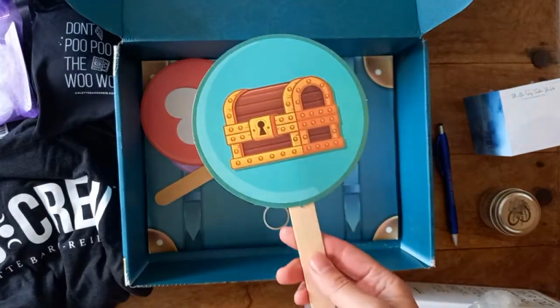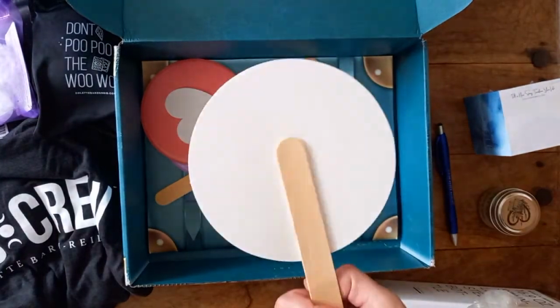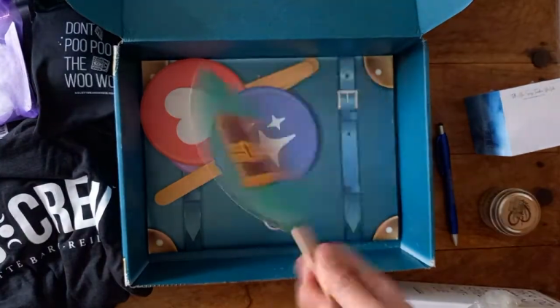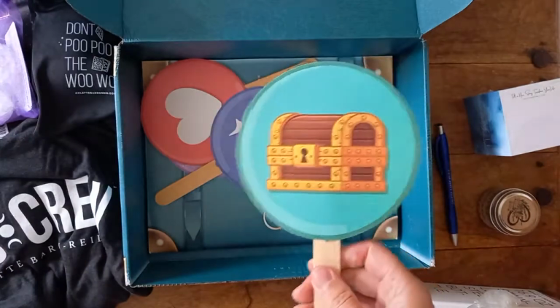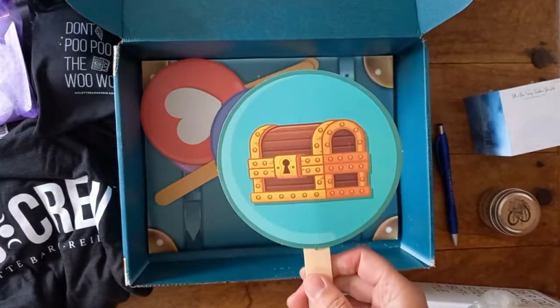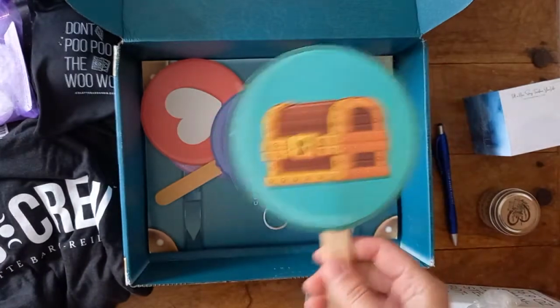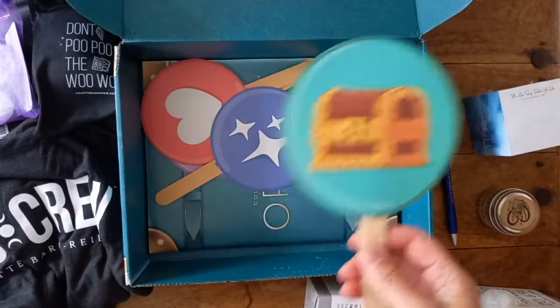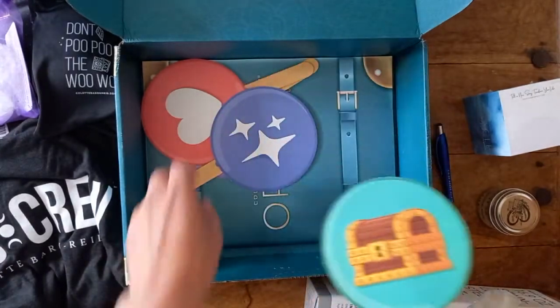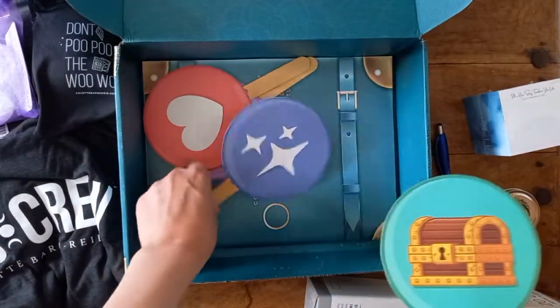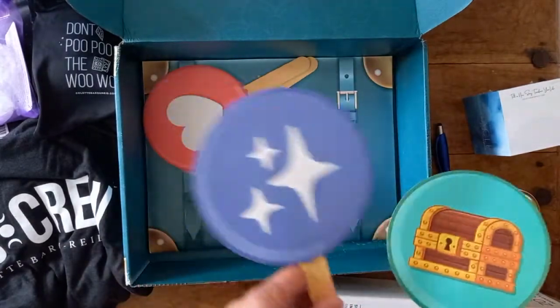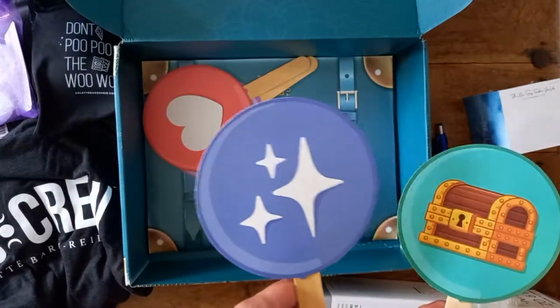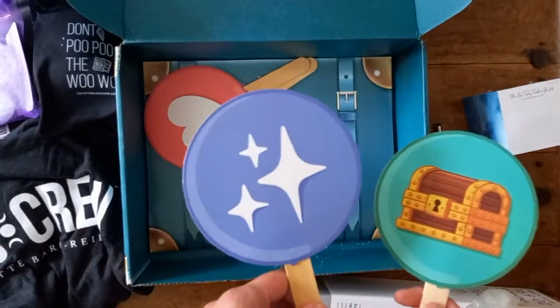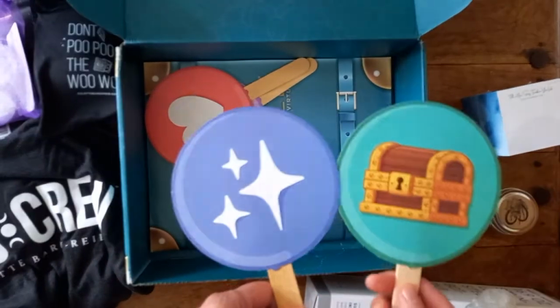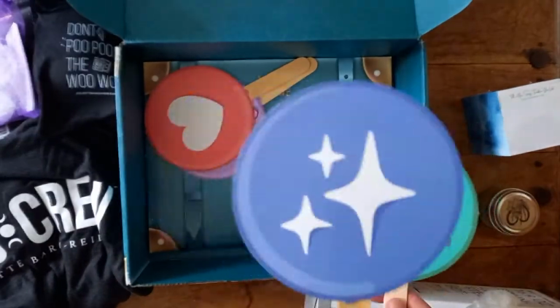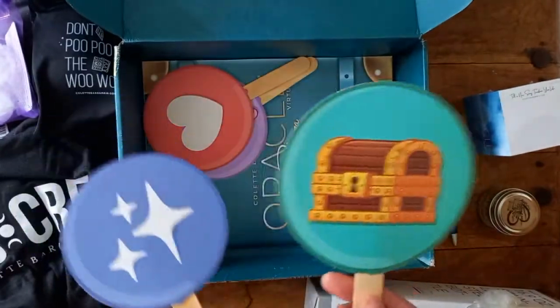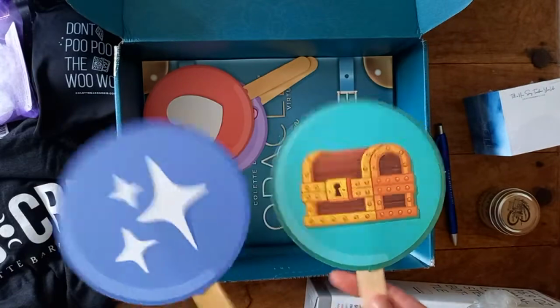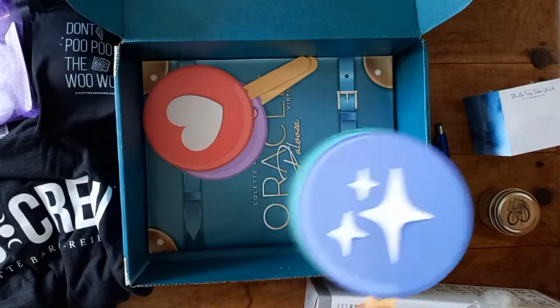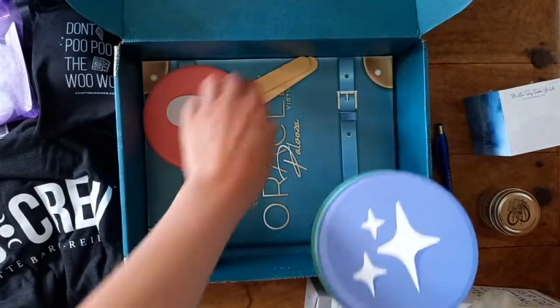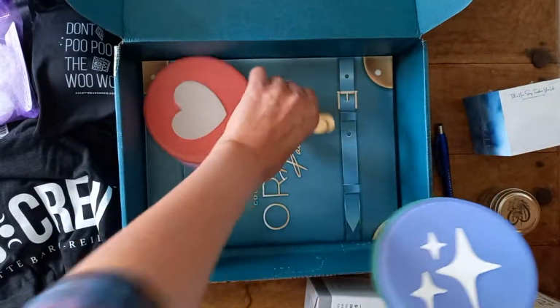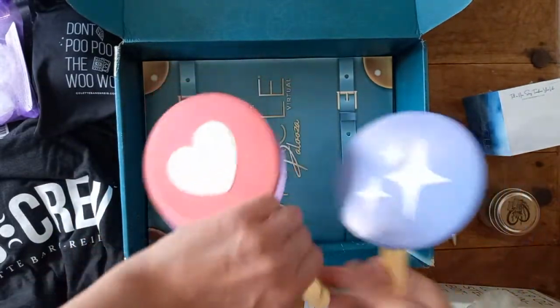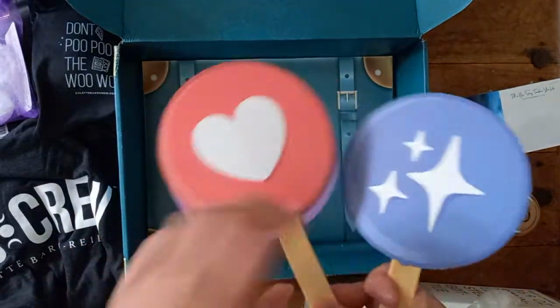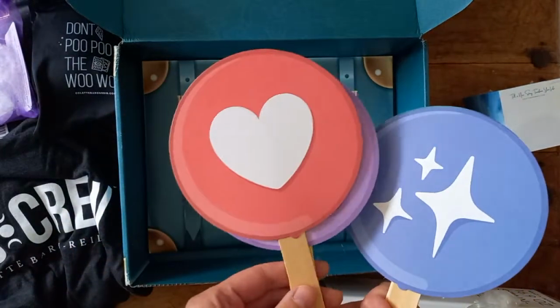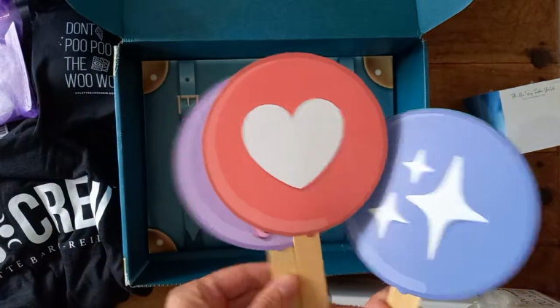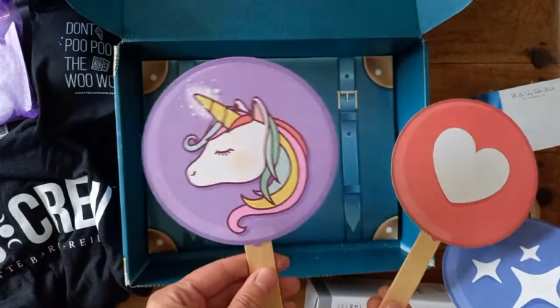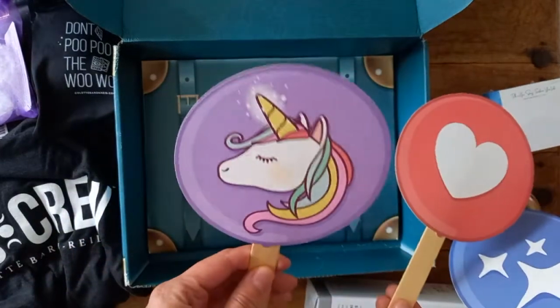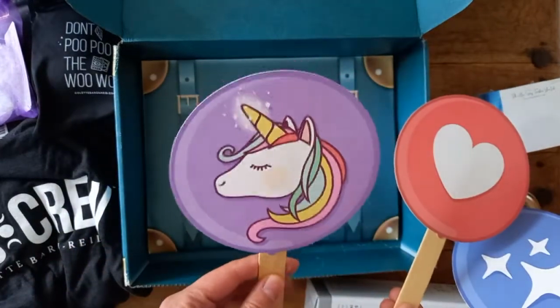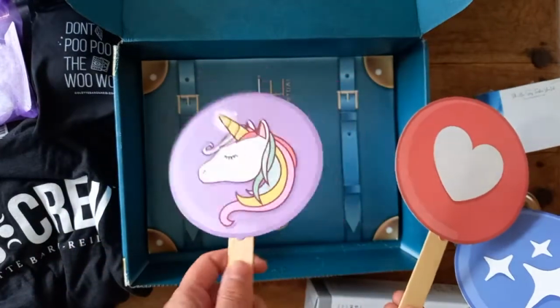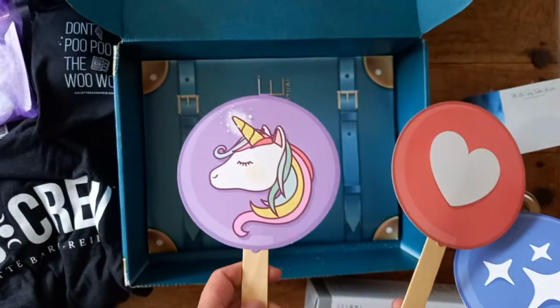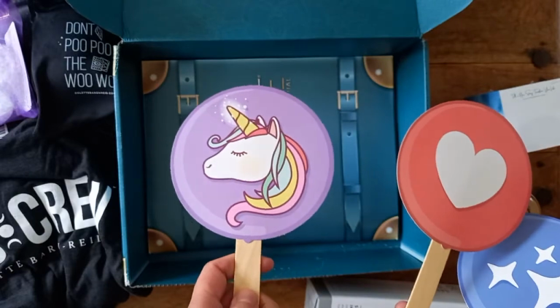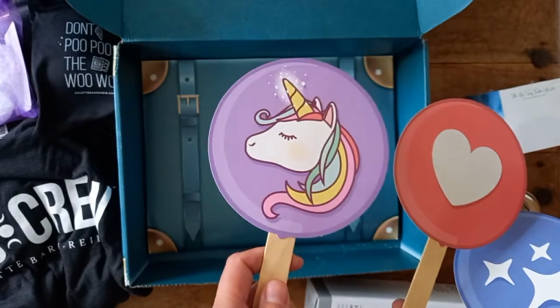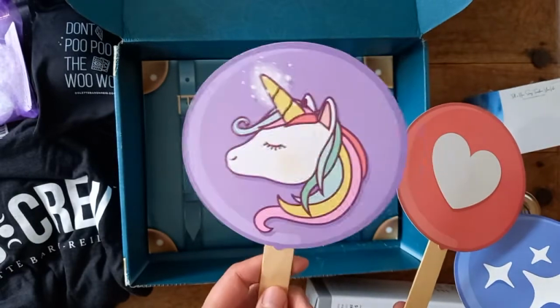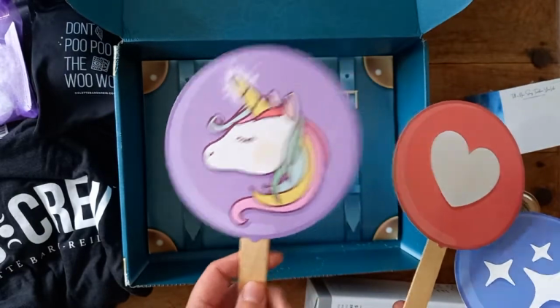These are like emojis — she'll ask you to wave an emoji at the screen. There are stars, a treasure chest, love, unicorn. I know somebody I can wave that one at!